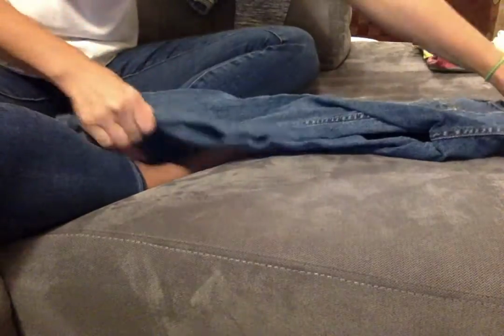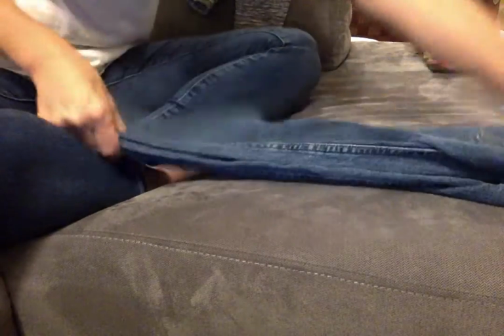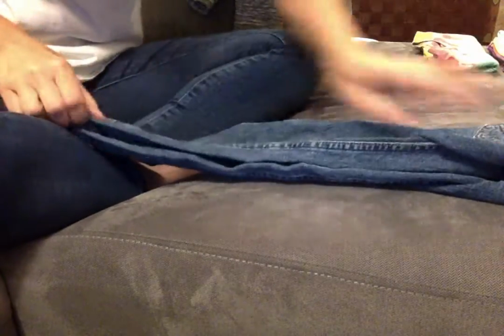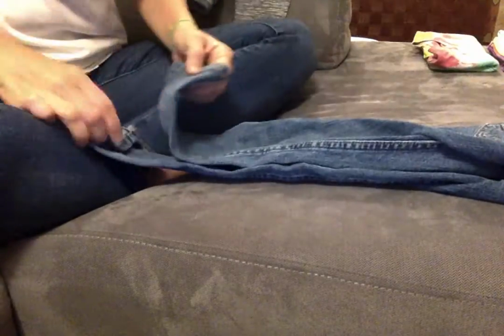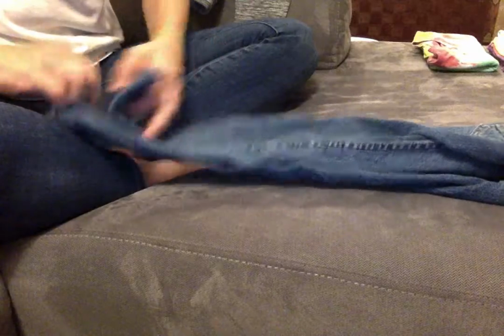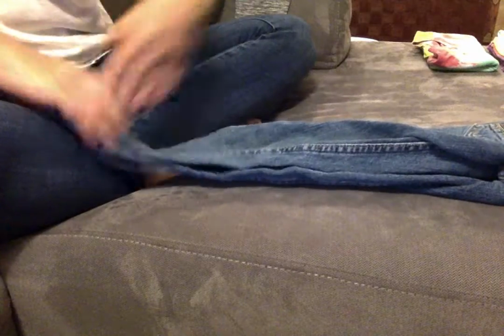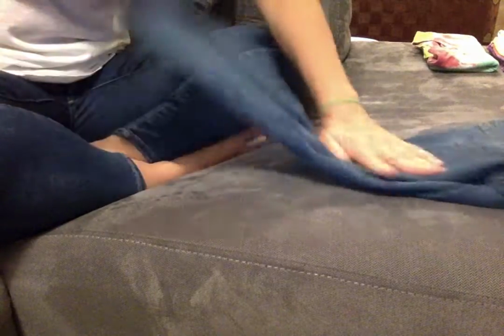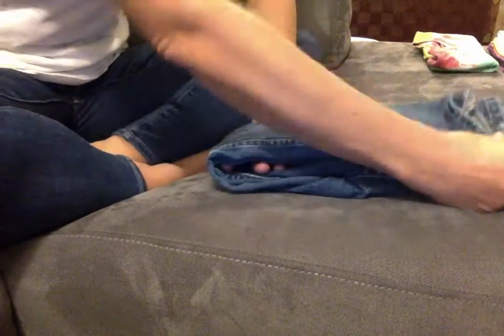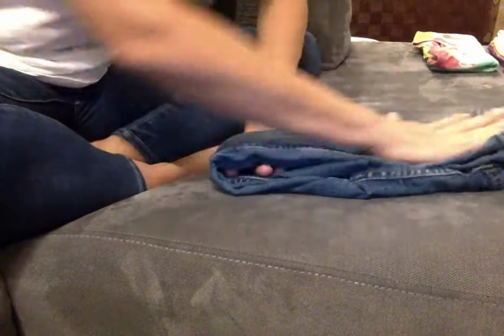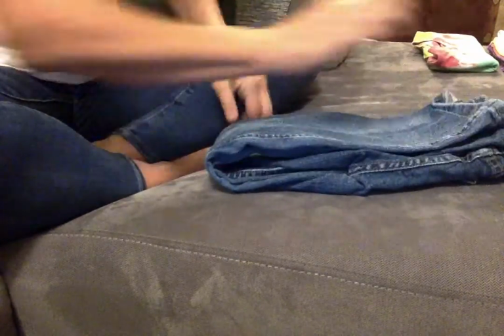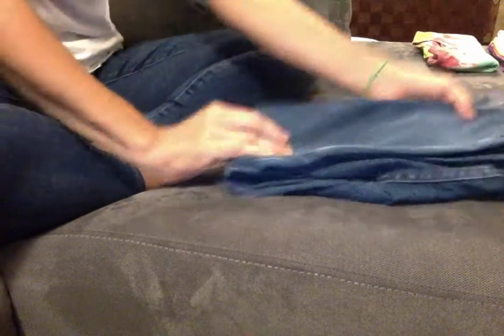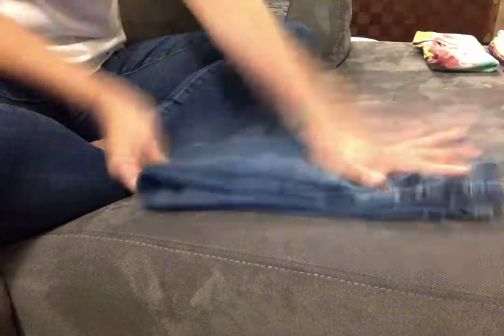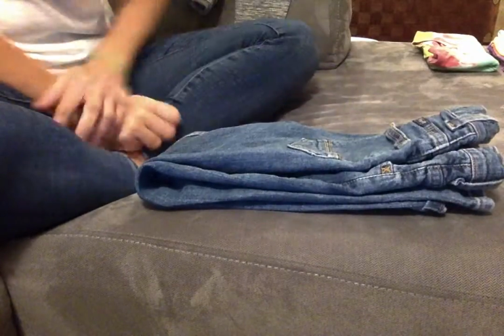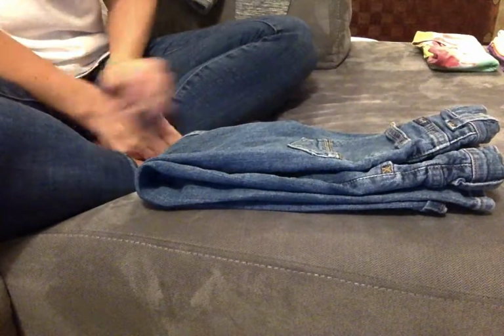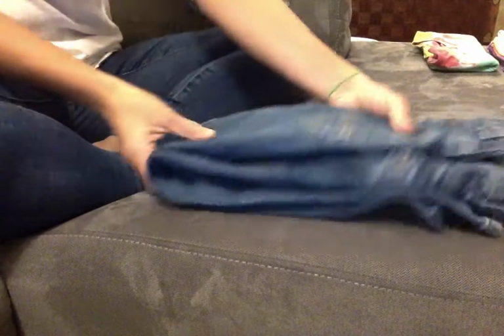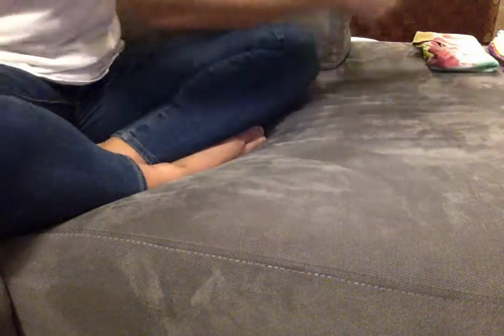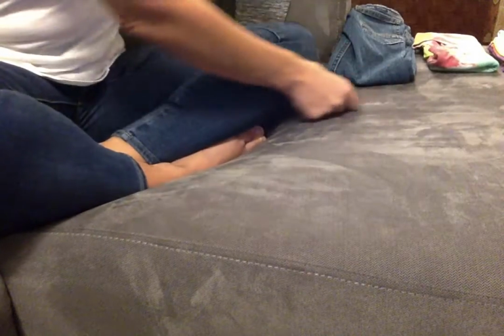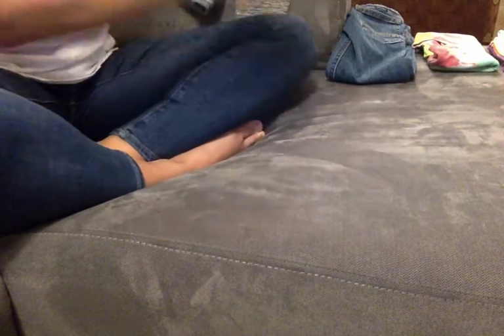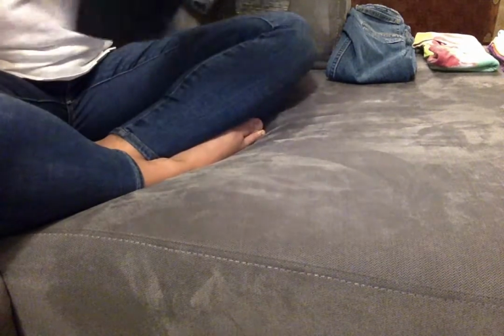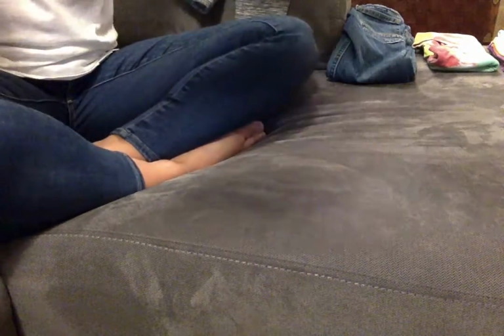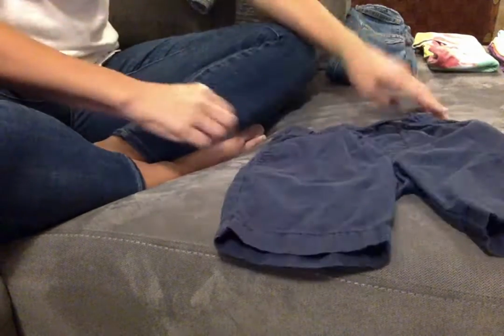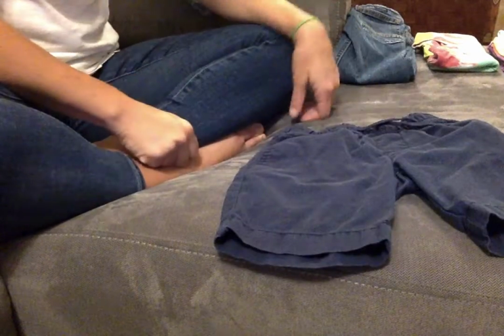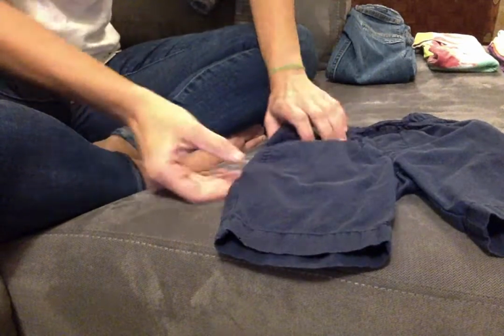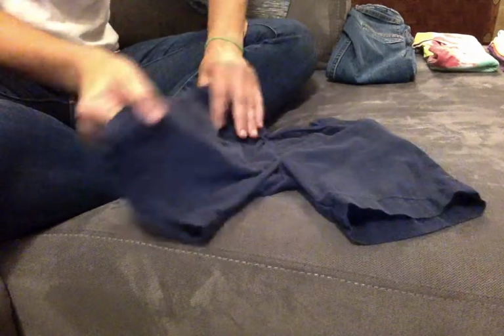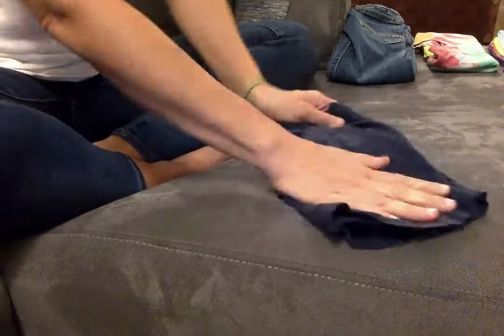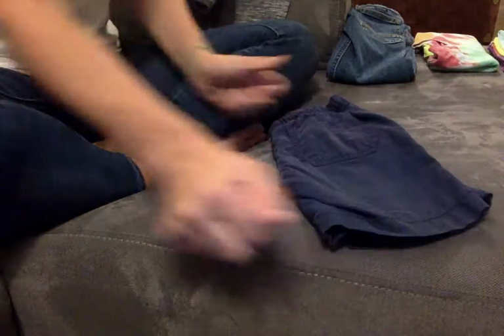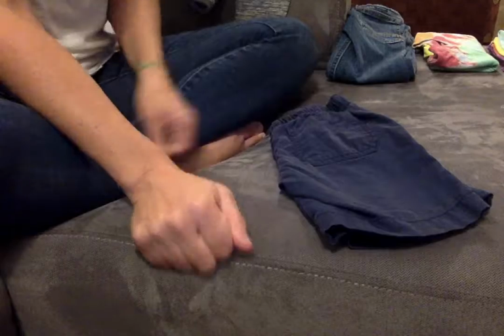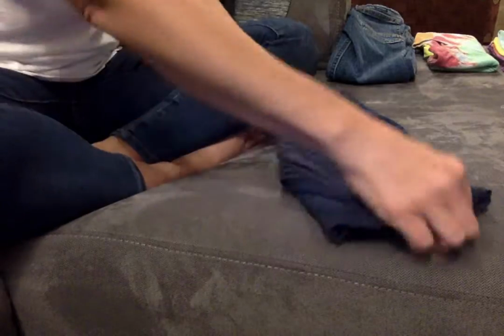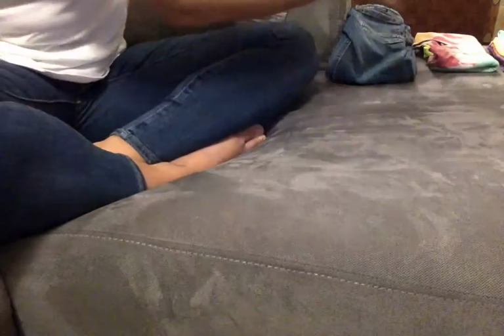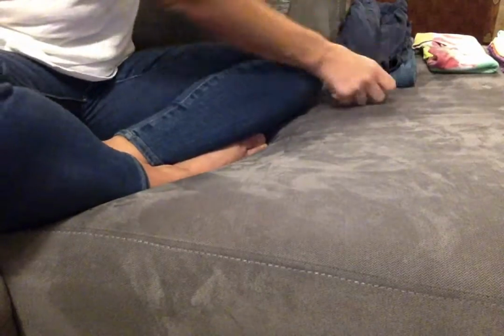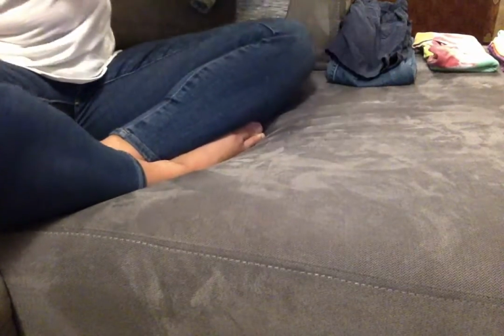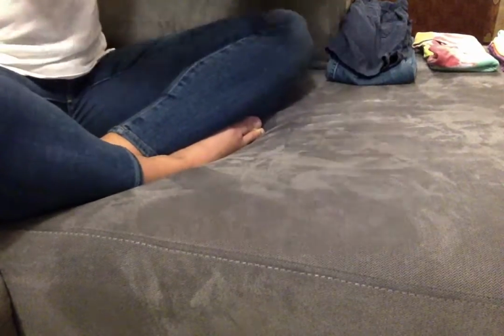Pants — you lay the pants out like this and fold them in half. Make sure they're nice and straight, then fold them in half again. Pants are folded. Shorts — lay the shorts out and fold them in half. Folded.